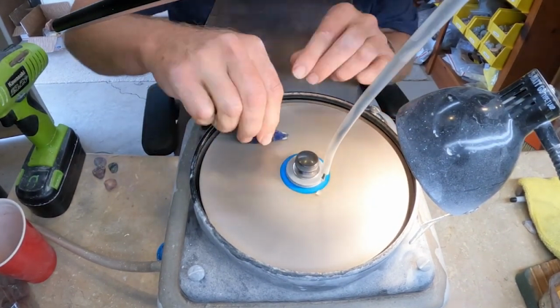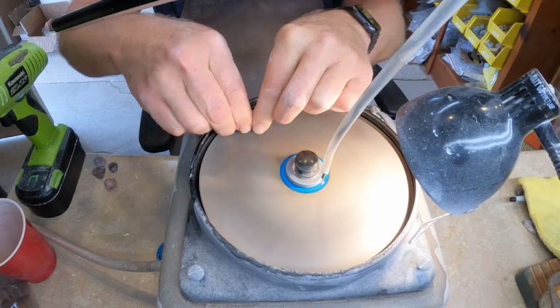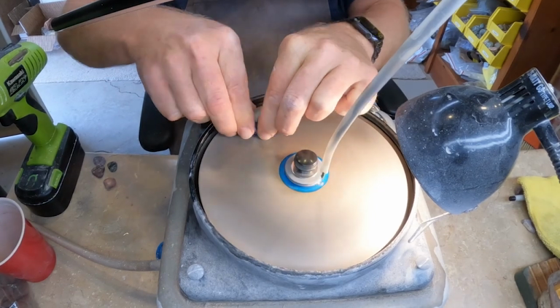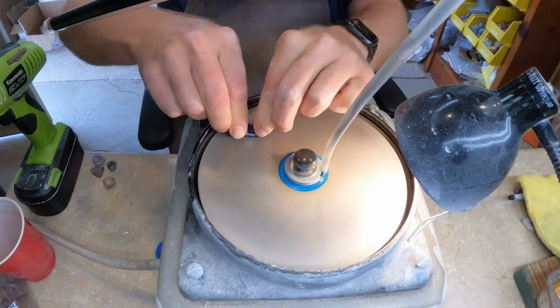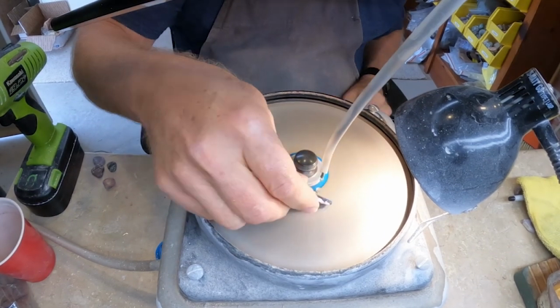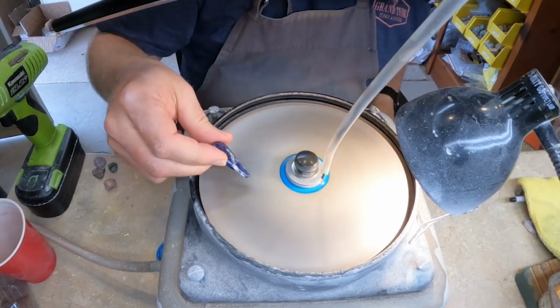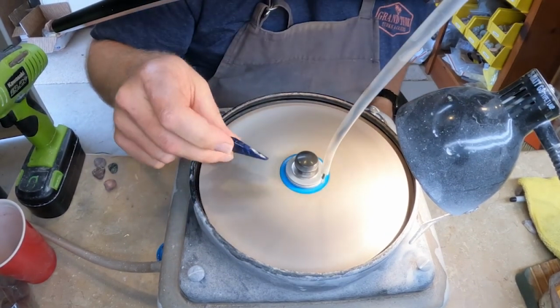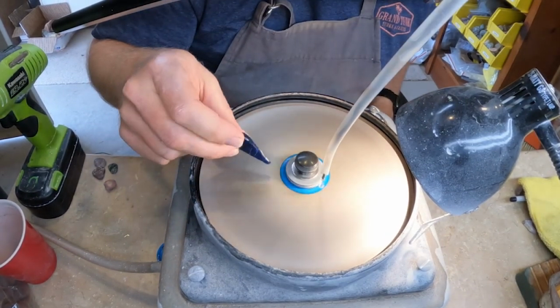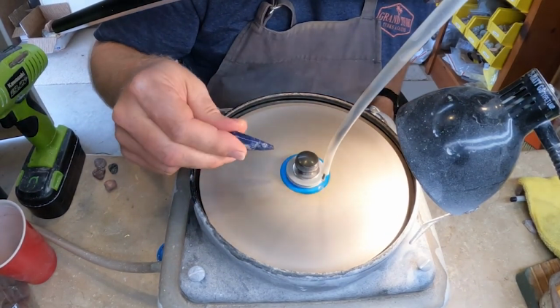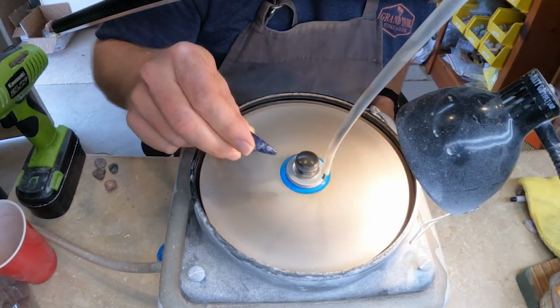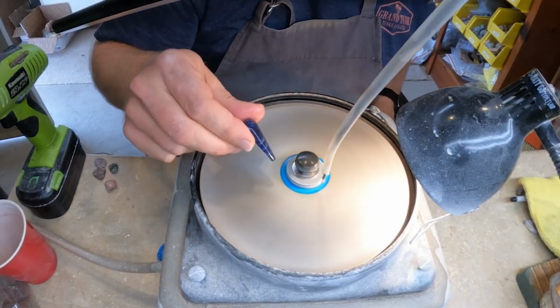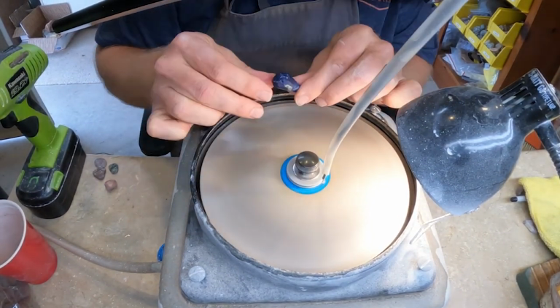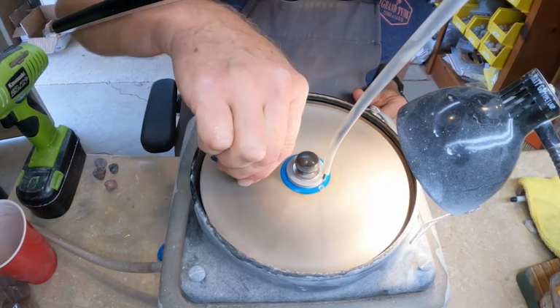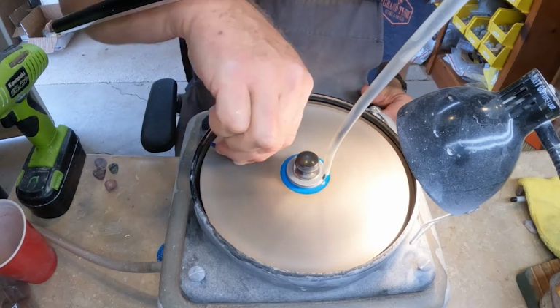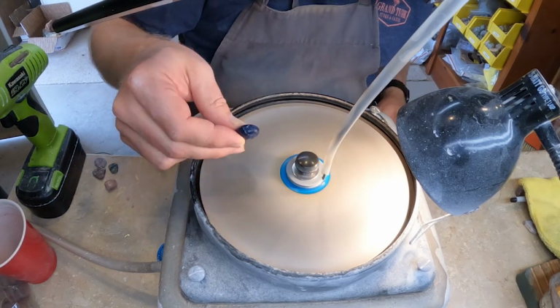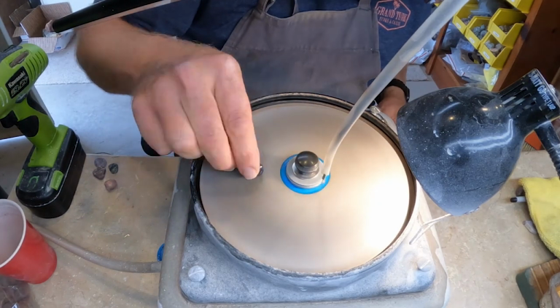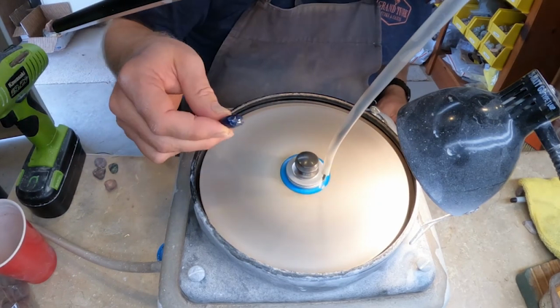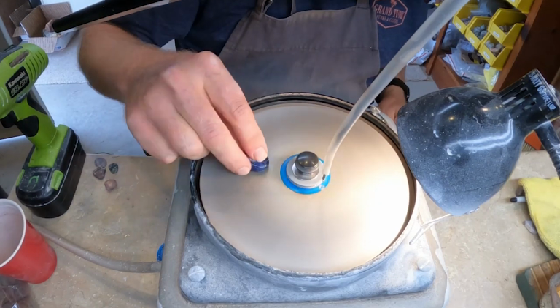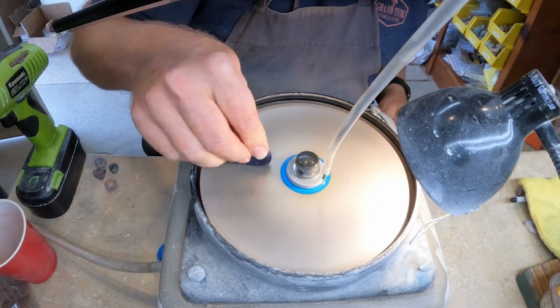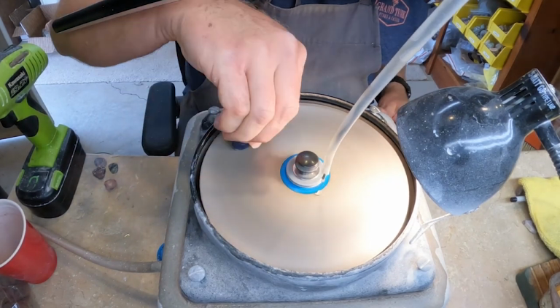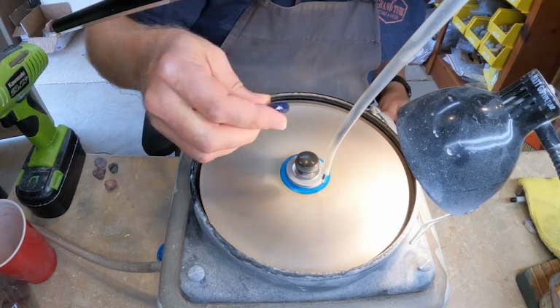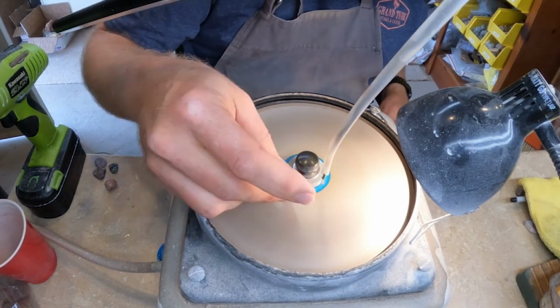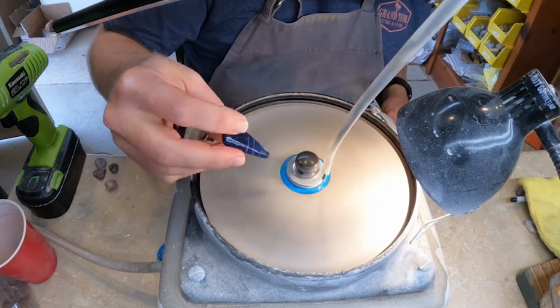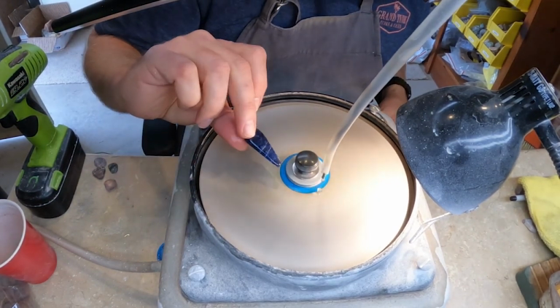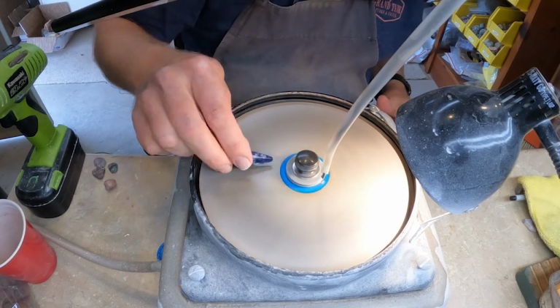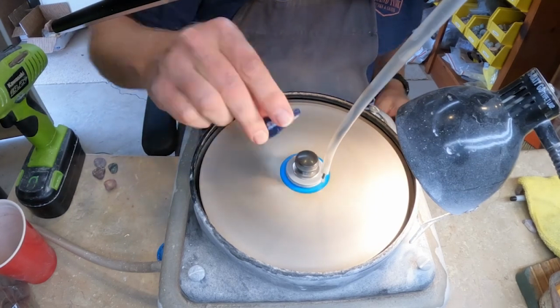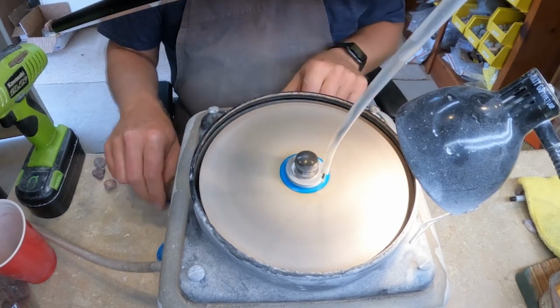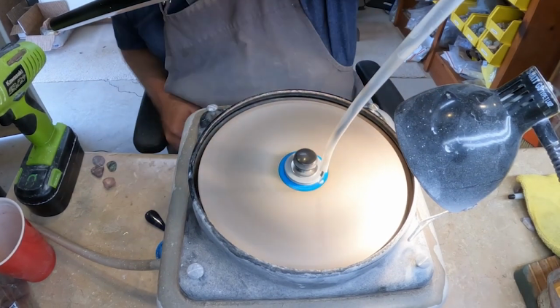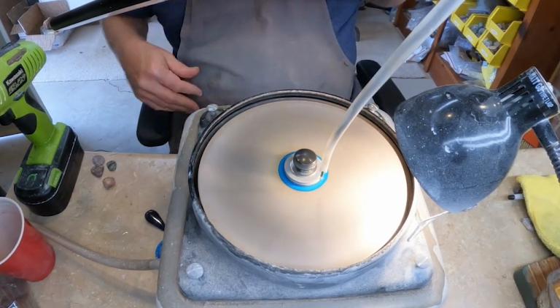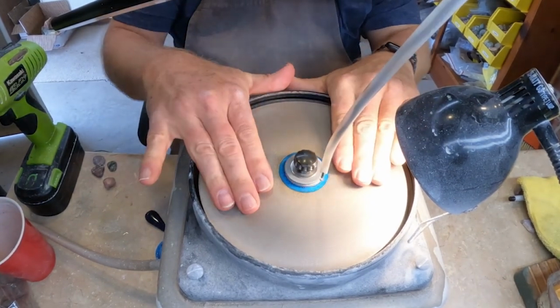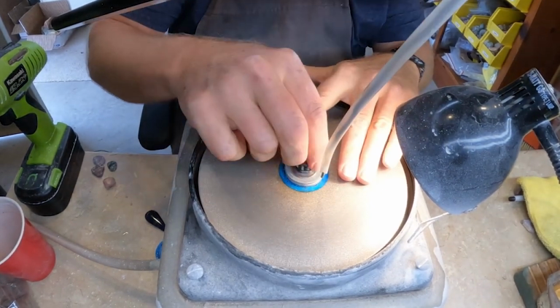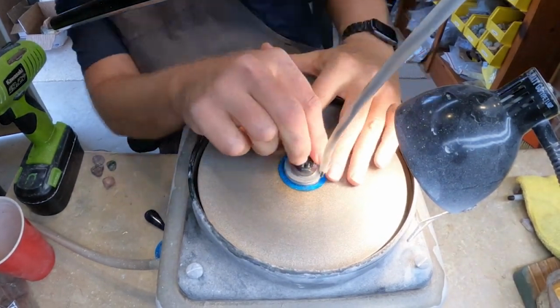I have several different types of lights — I have fluorescent, halogen, and LED — so I have various colors of light sources to help me see the stones better and see the color of the stones.